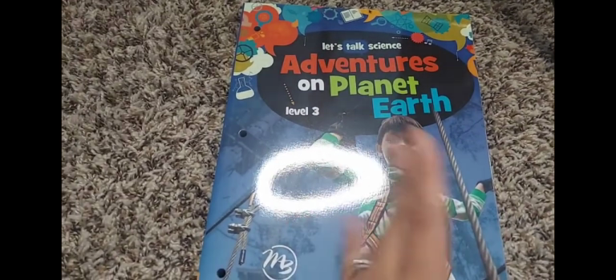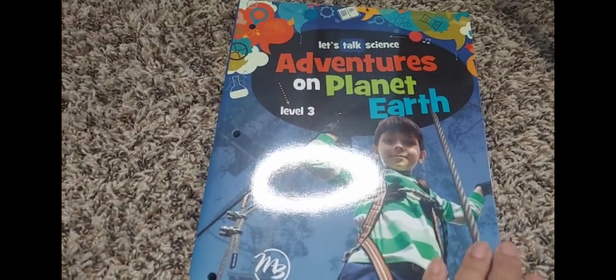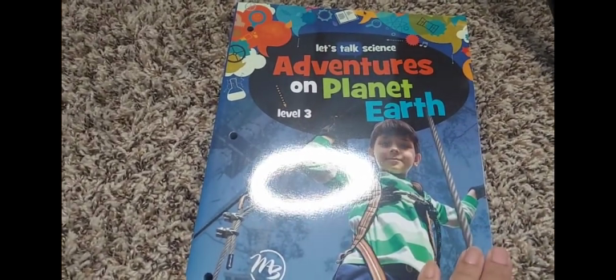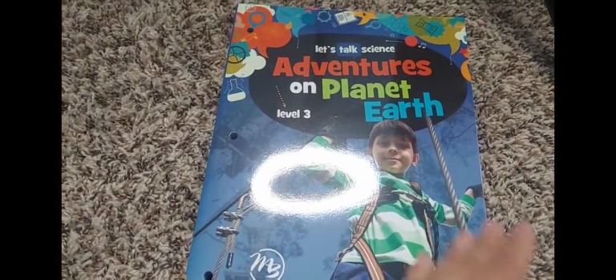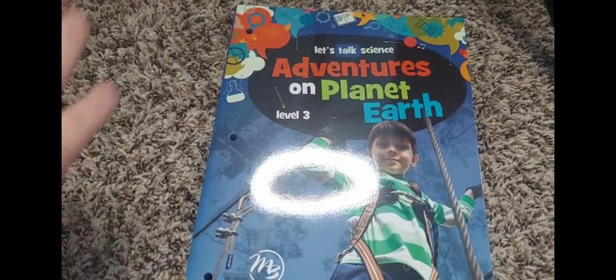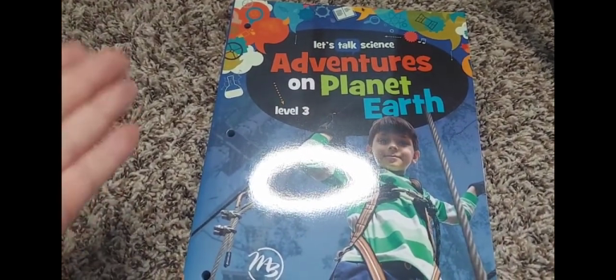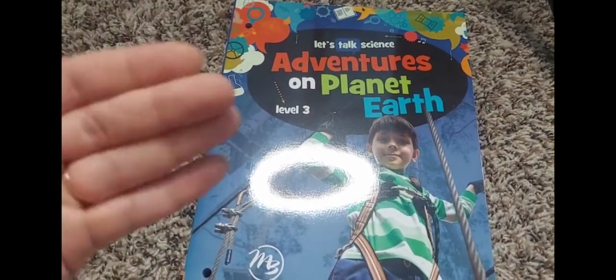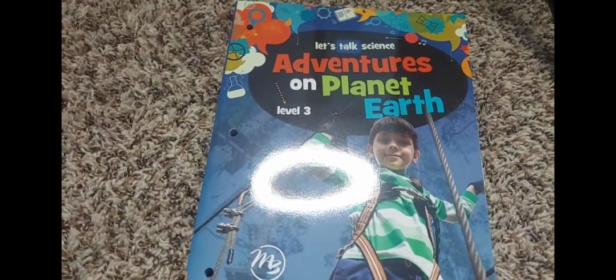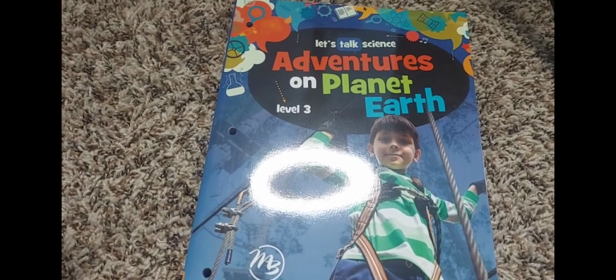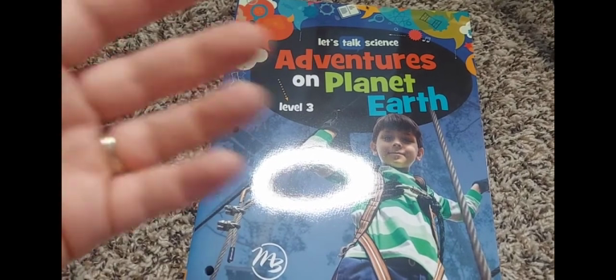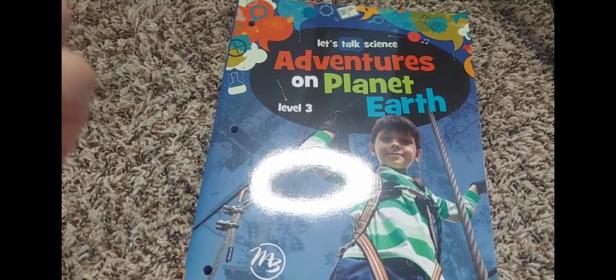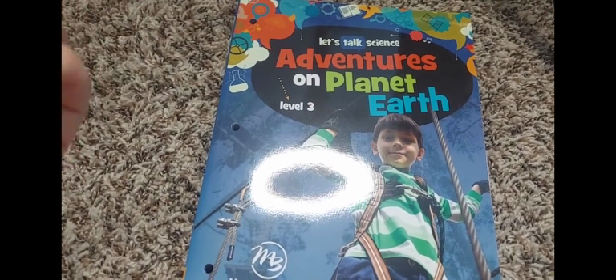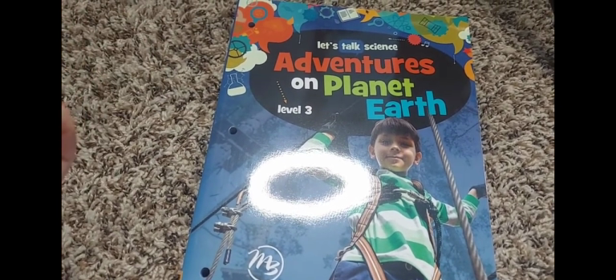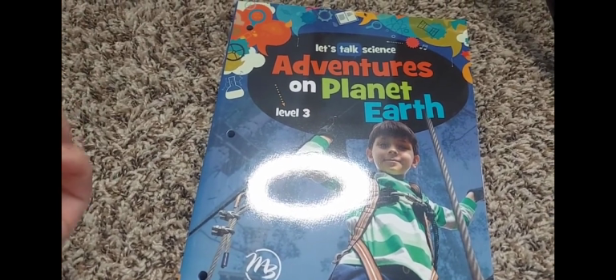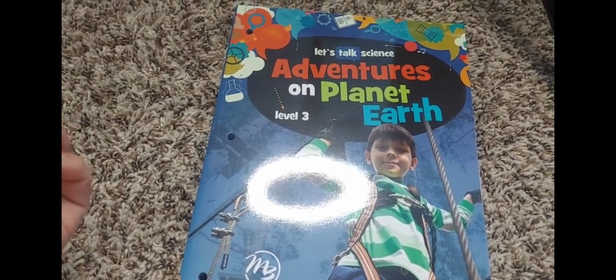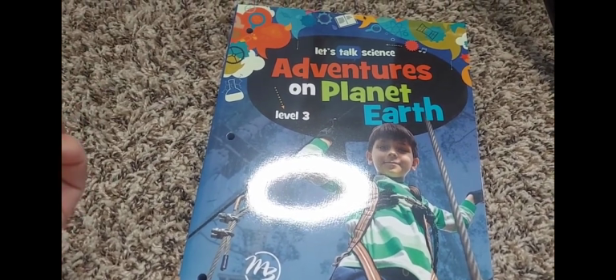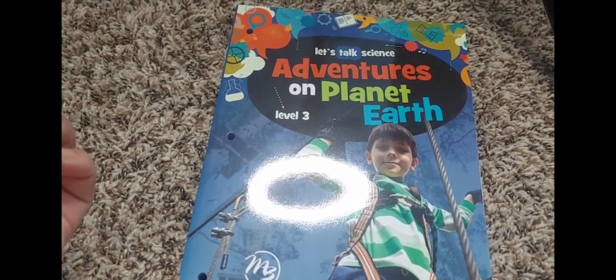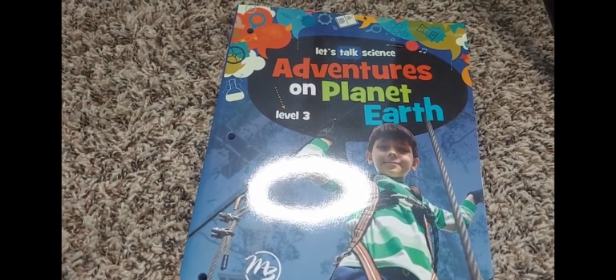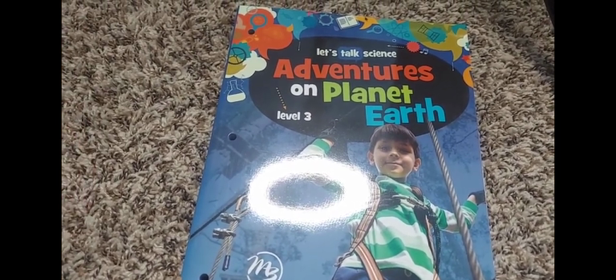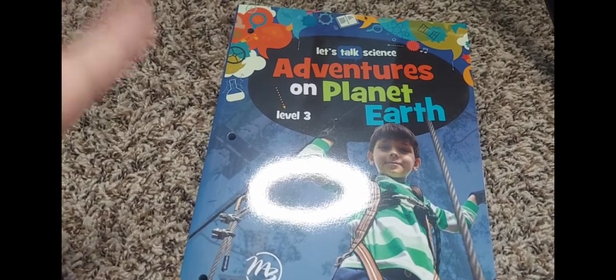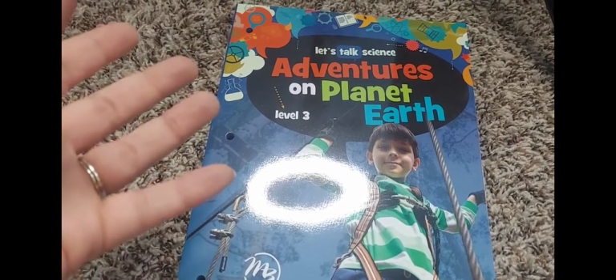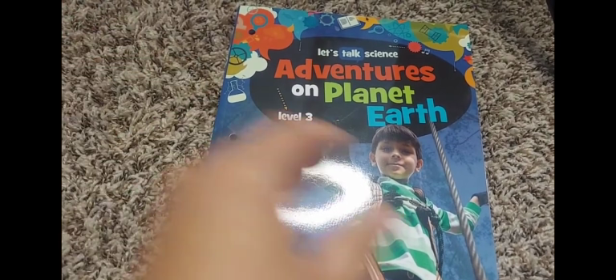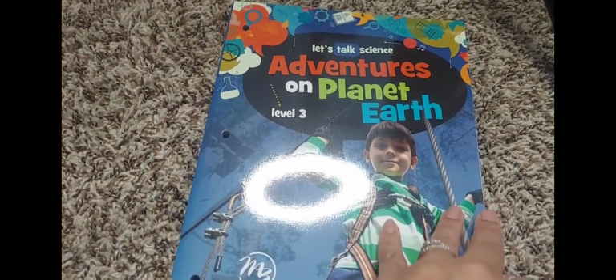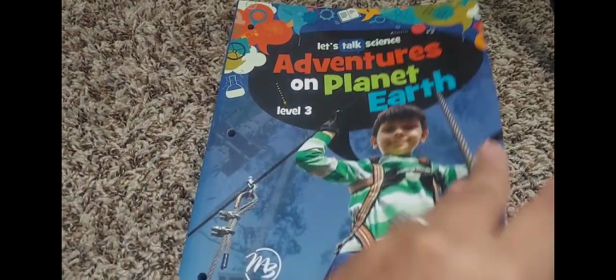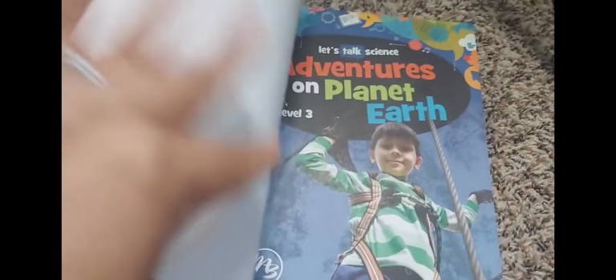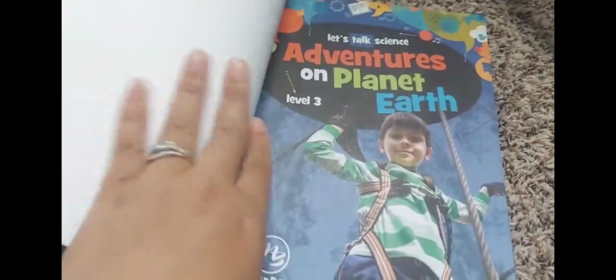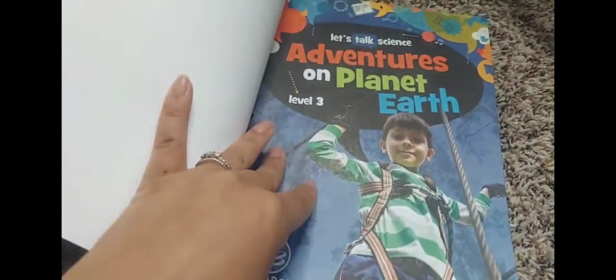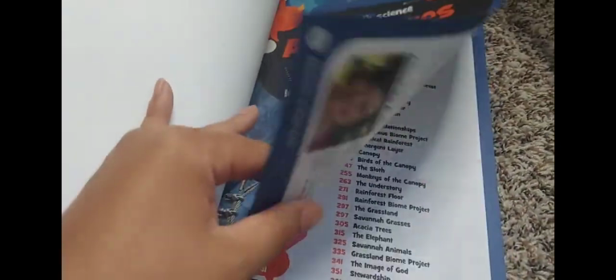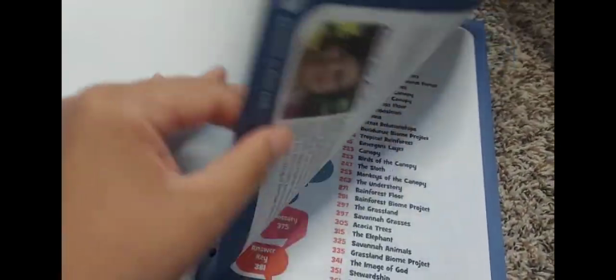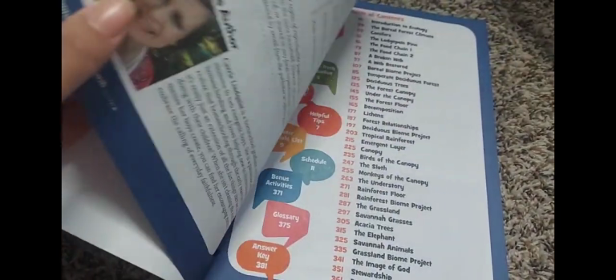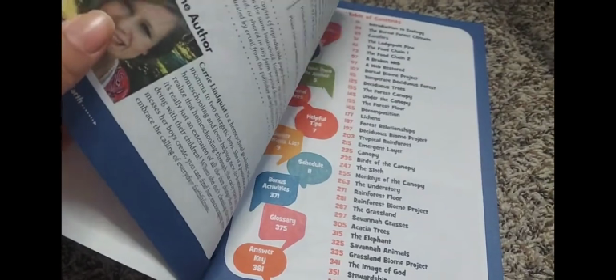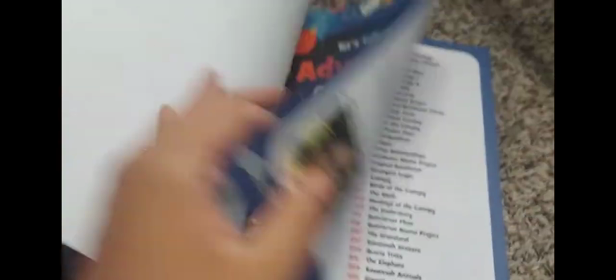I figured I would show the inside of the books, because when I was trying to pick a curriculum I really wanted to see inside the books. I think it'll be helpful, so I'm going to go ahead and show you at least the first few pages so you can get a feel.